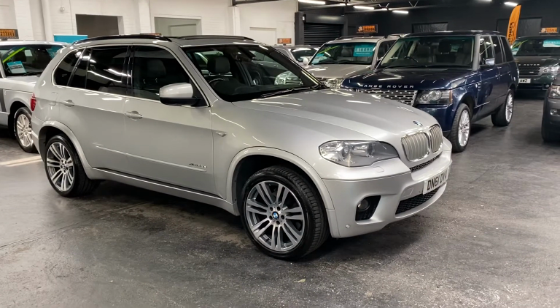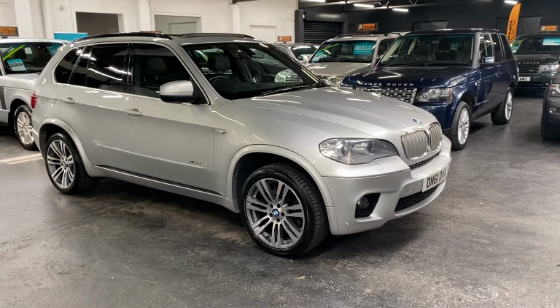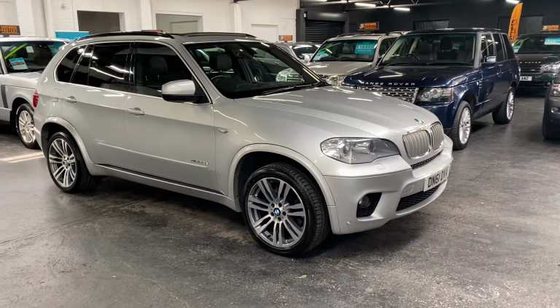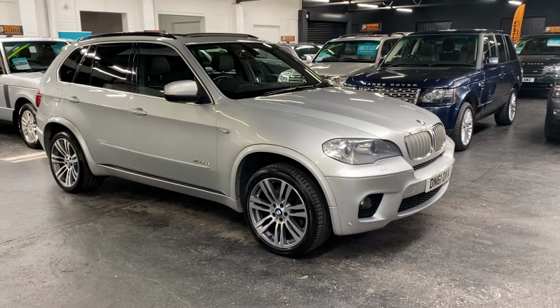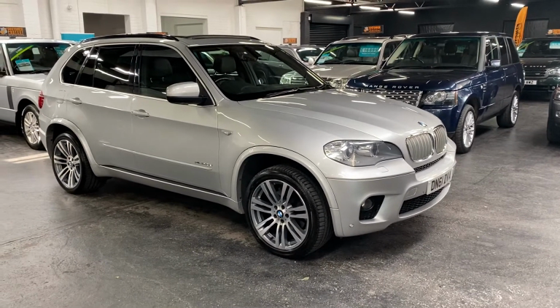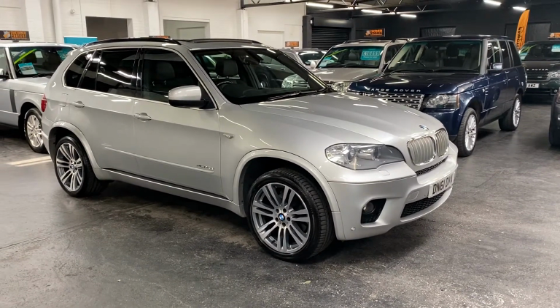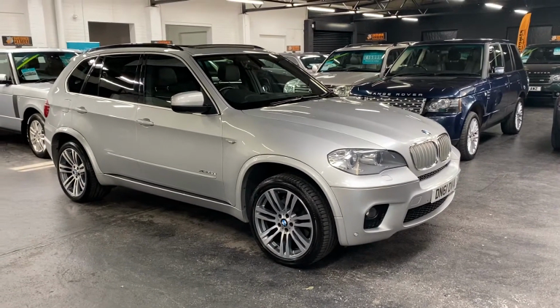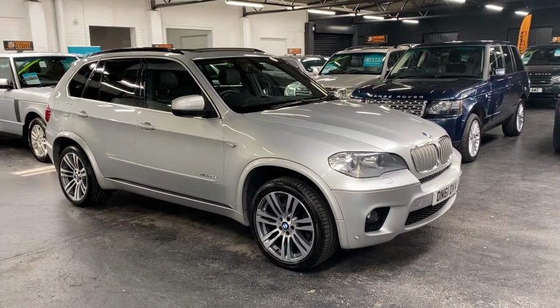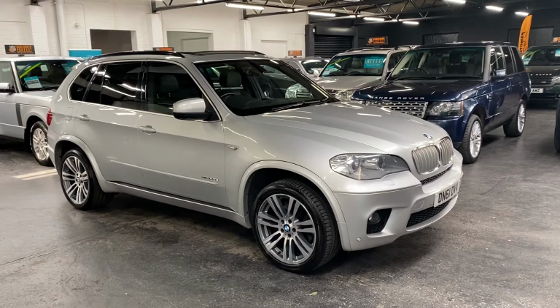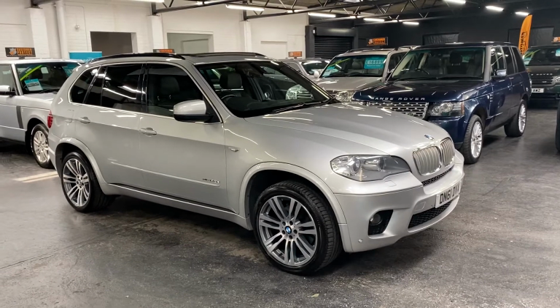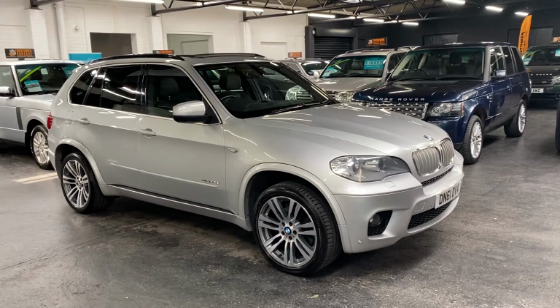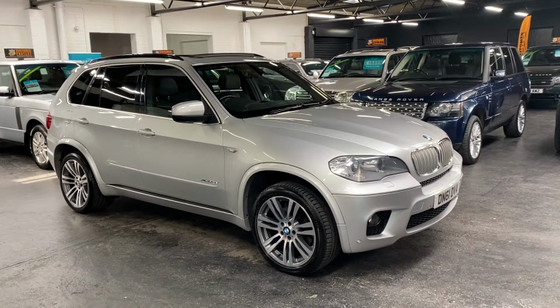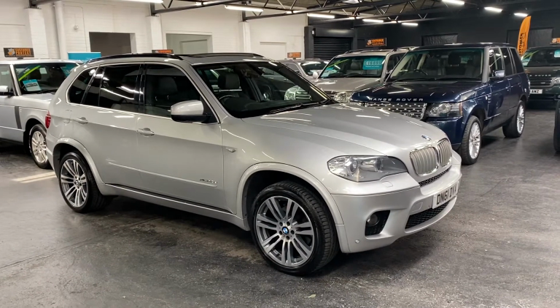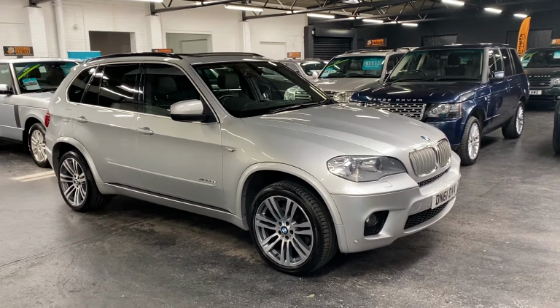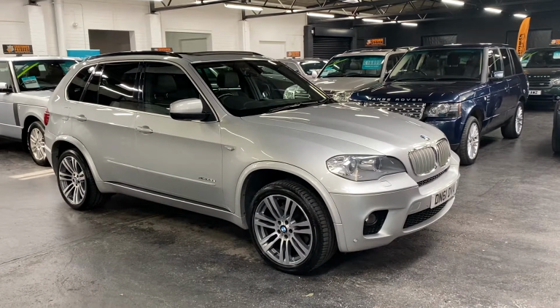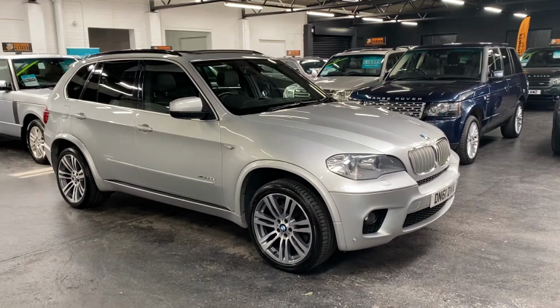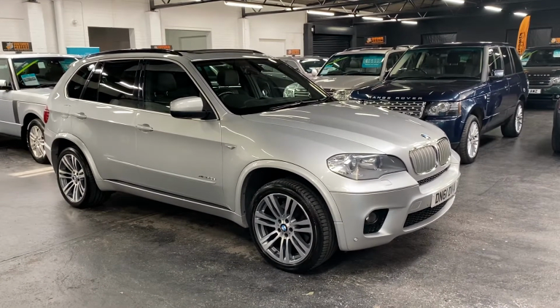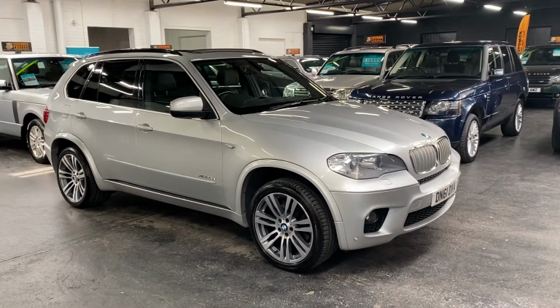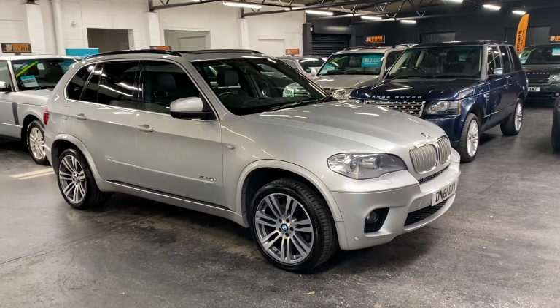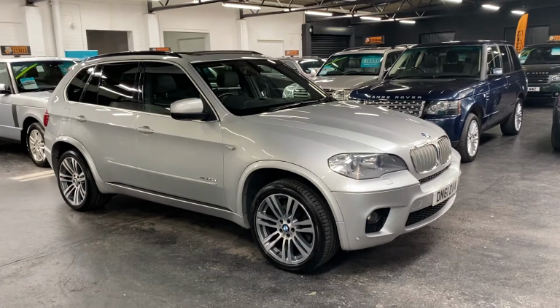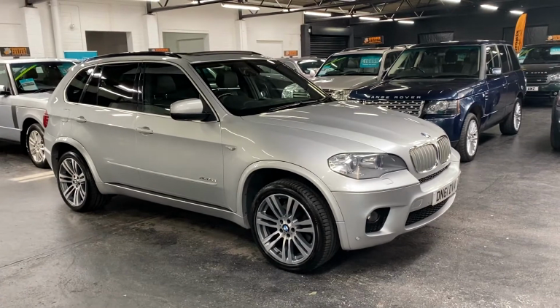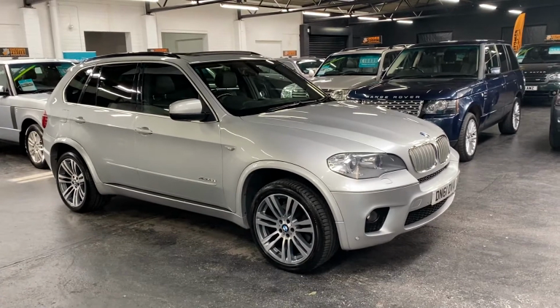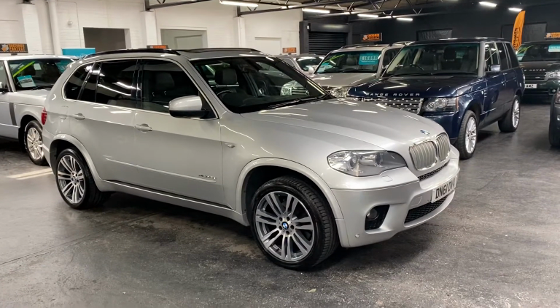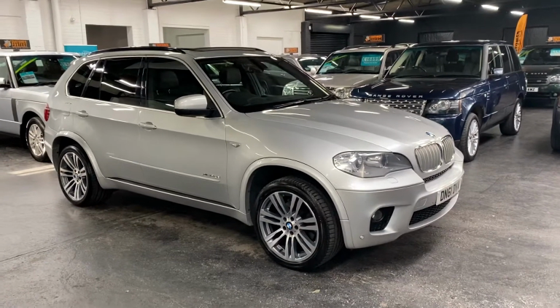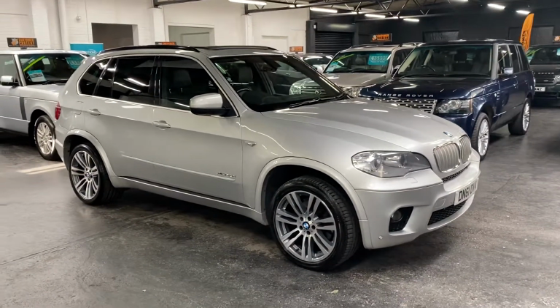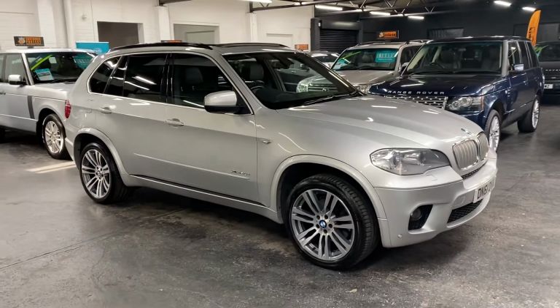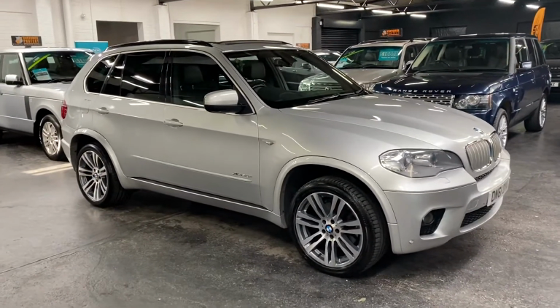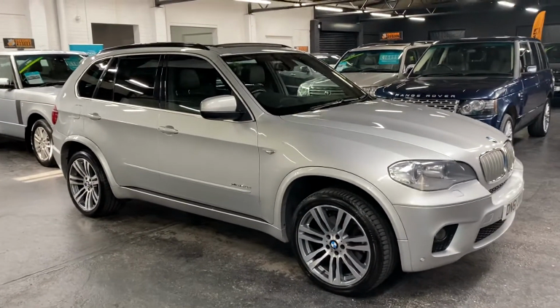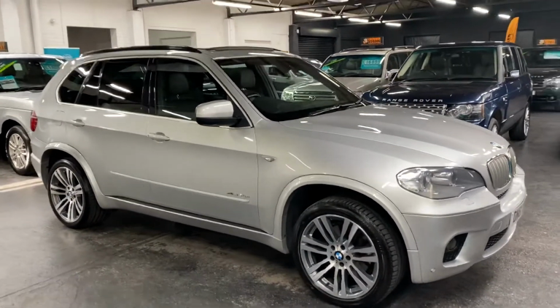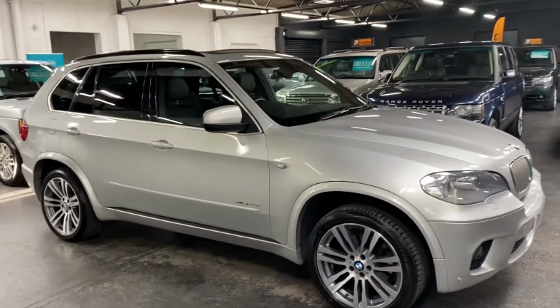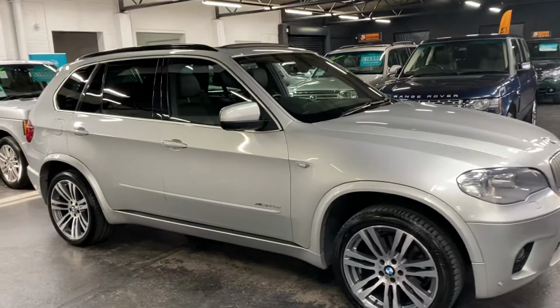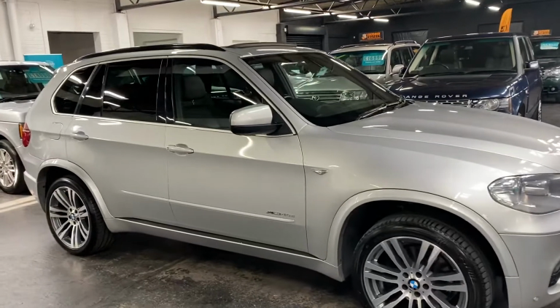Here we have up for sale a really nice 61-plate BMW X5, and it is the 40d, which denotes it being the three-litre diesel — twin turbo — so the higher brake horsepower output, M Sport edition.